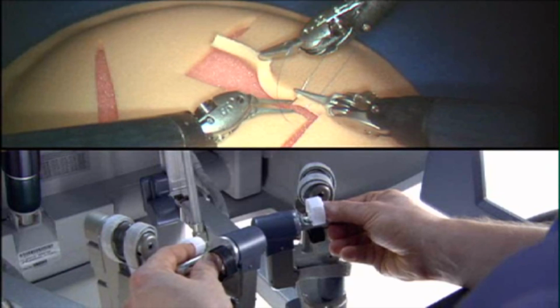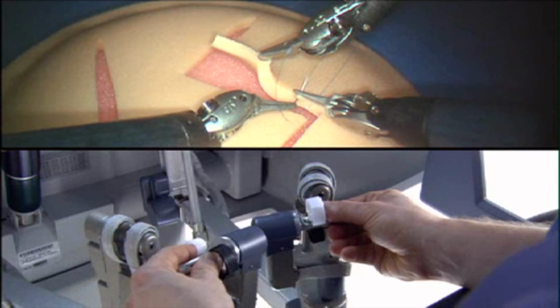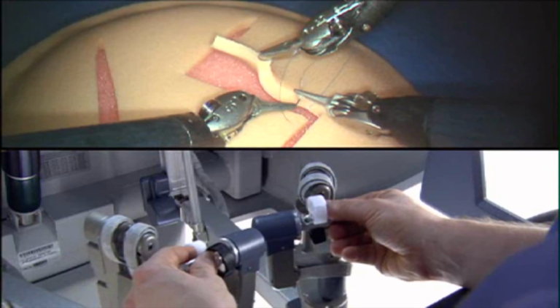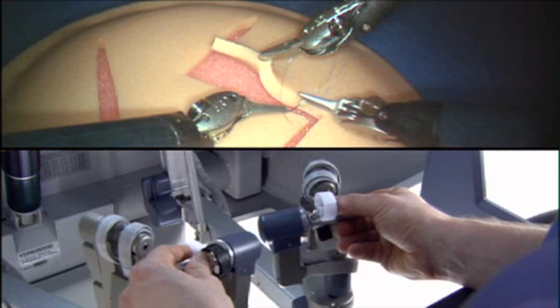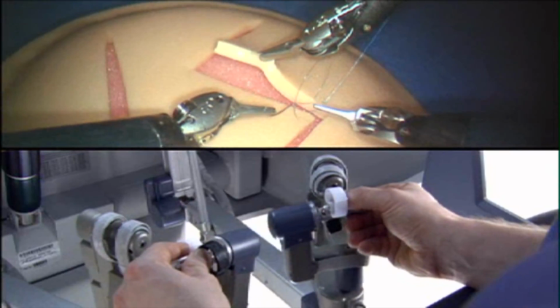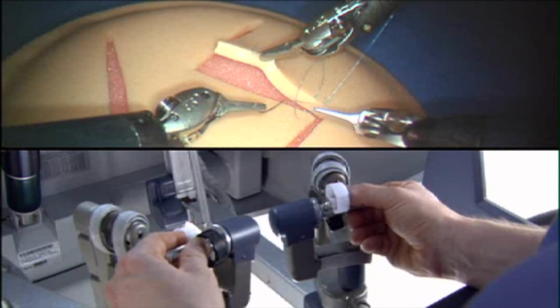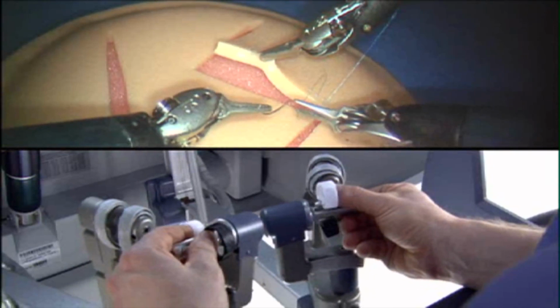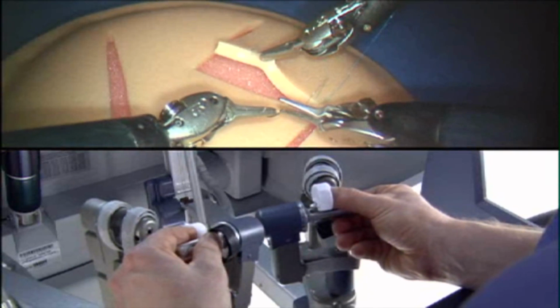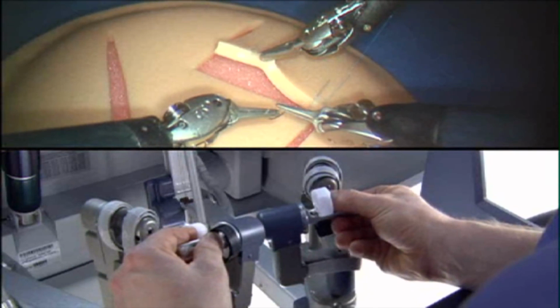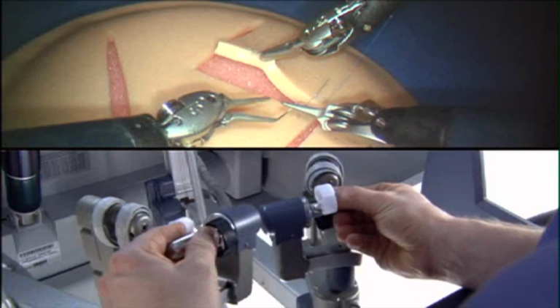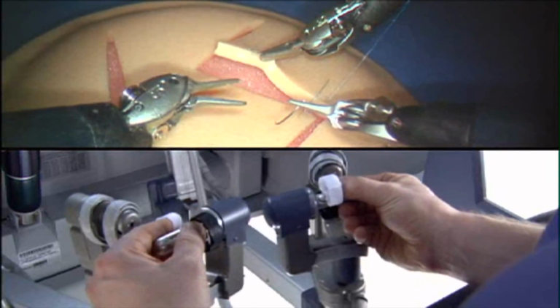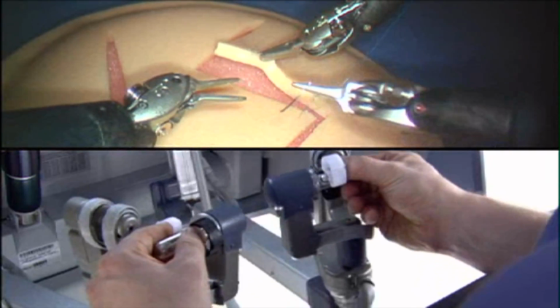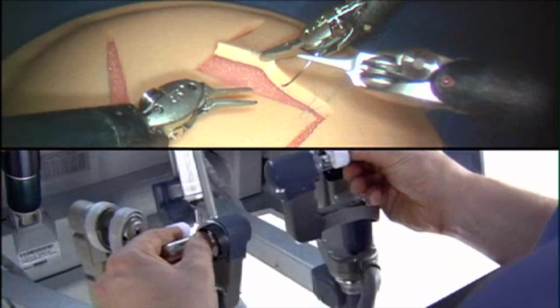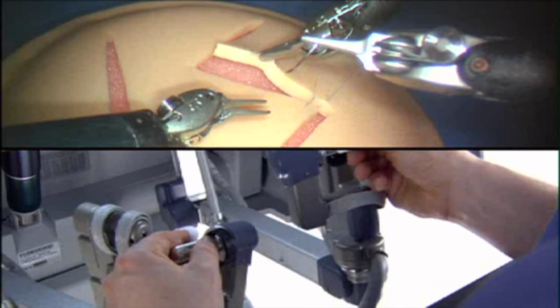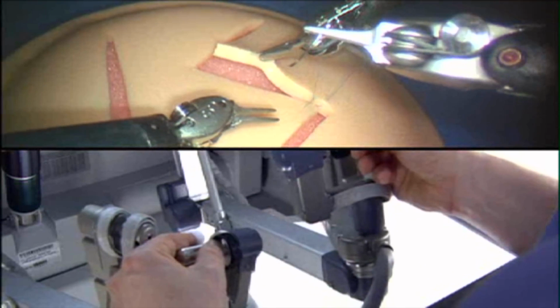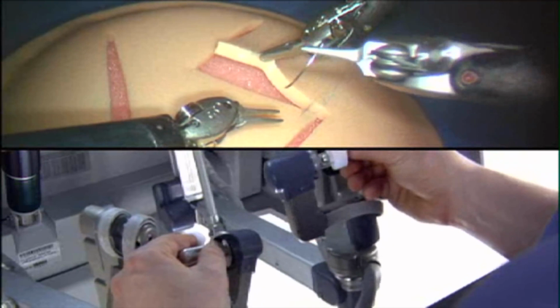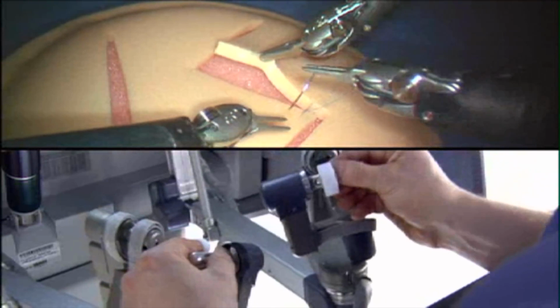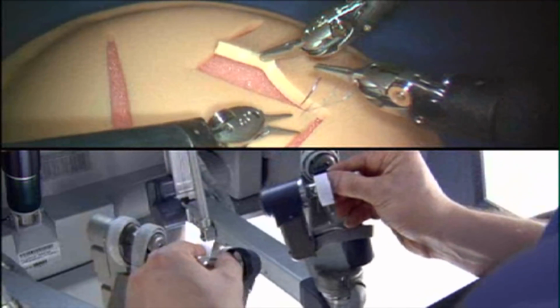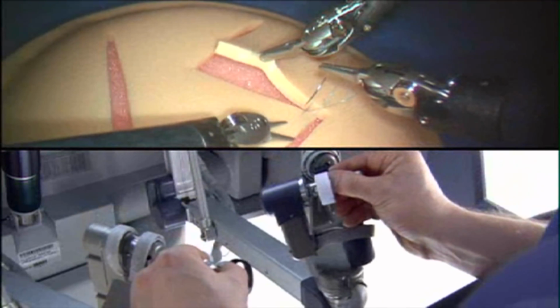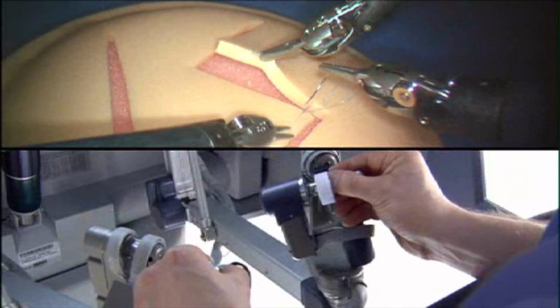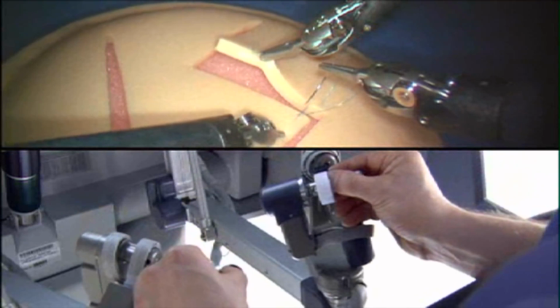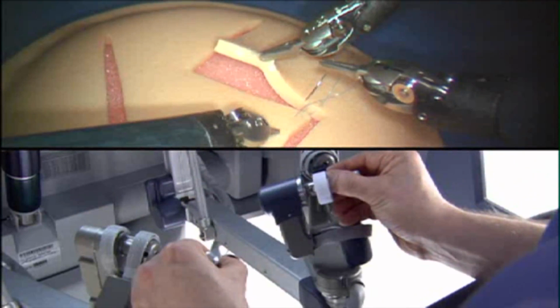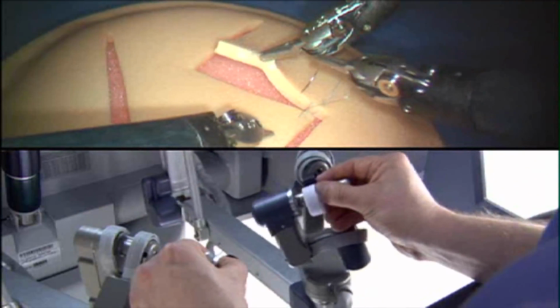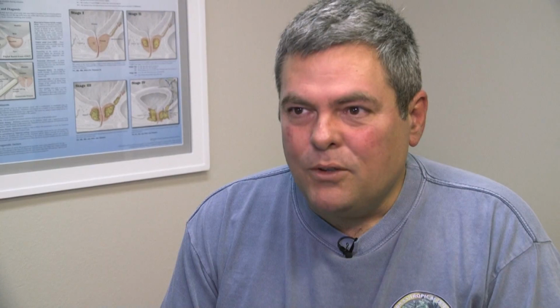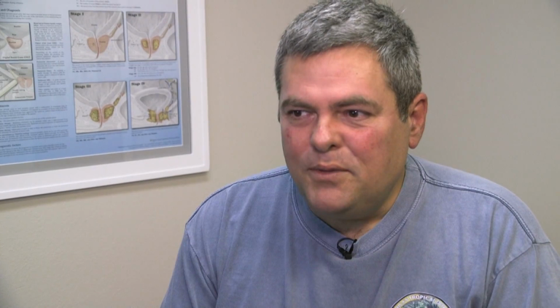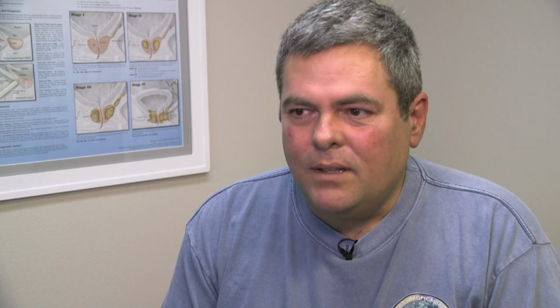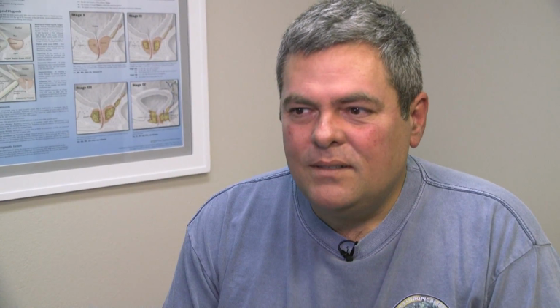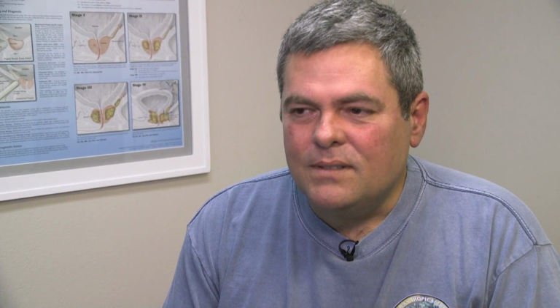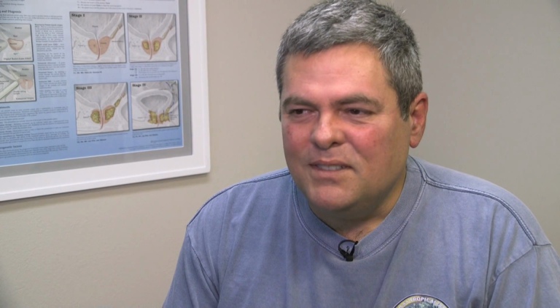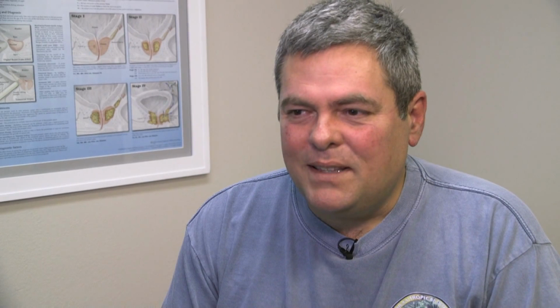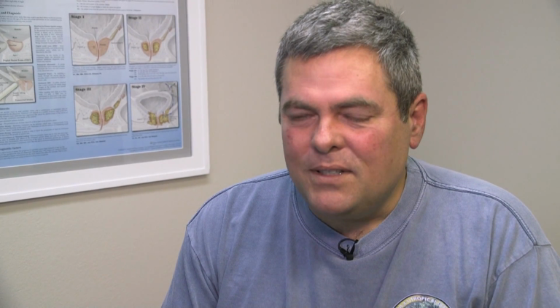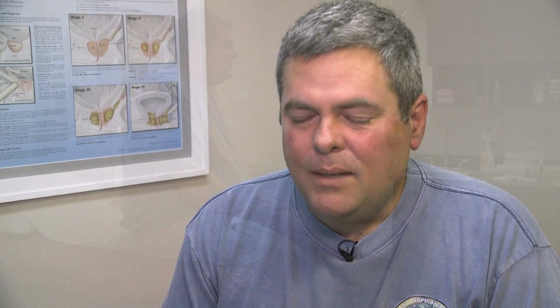It's called robot-assisted laparoscopic surgery, a new, less invasive surgery leaving the patient with no long incision. That was the biggest relief for me, was knowing that that wasn't going to happen.